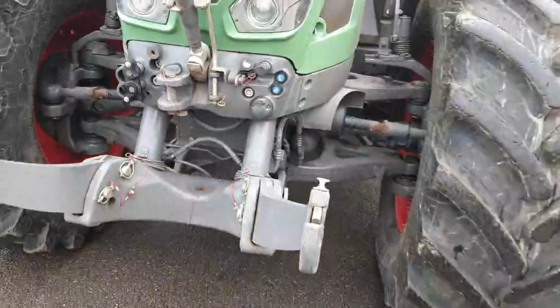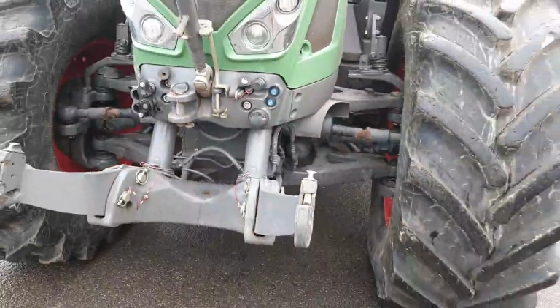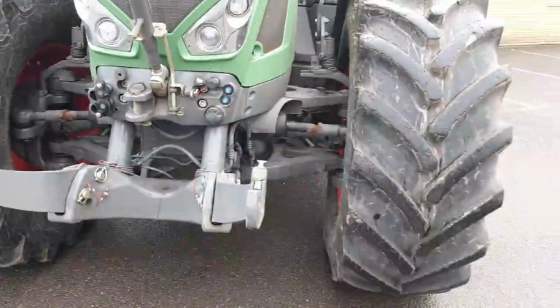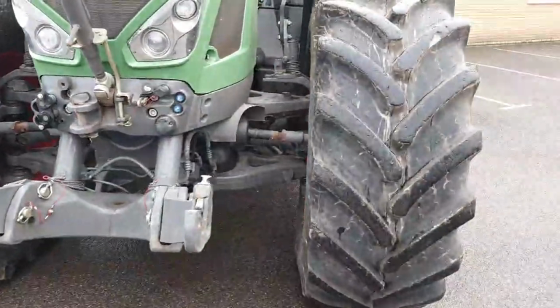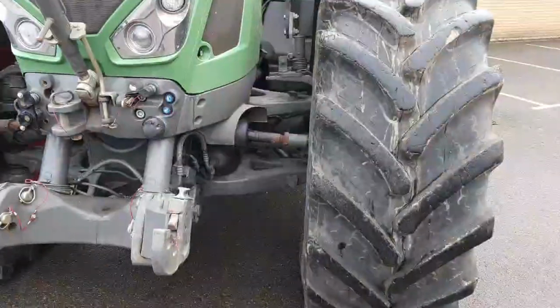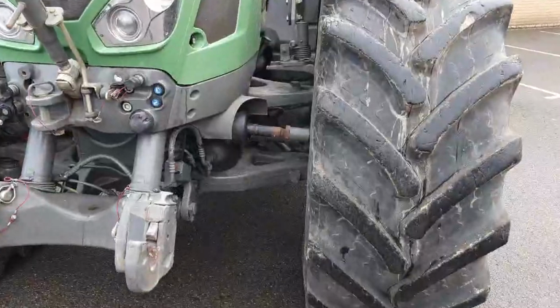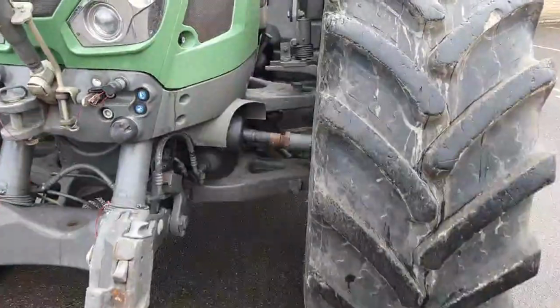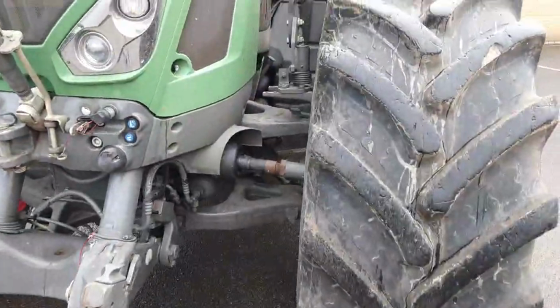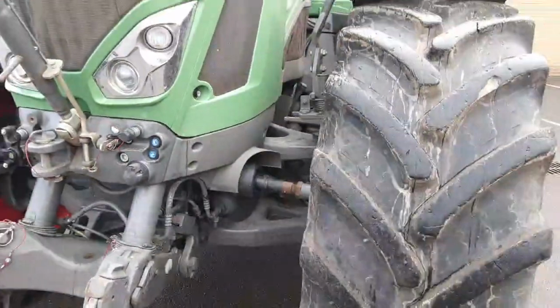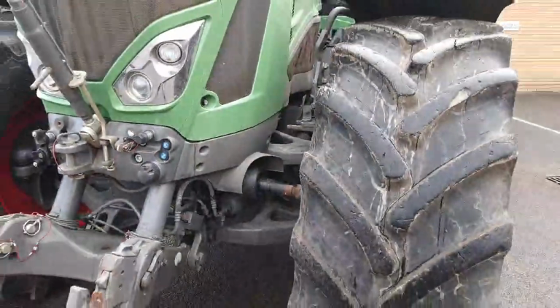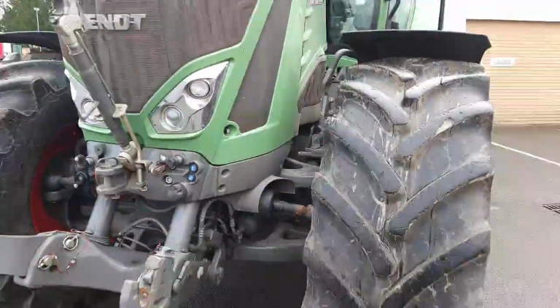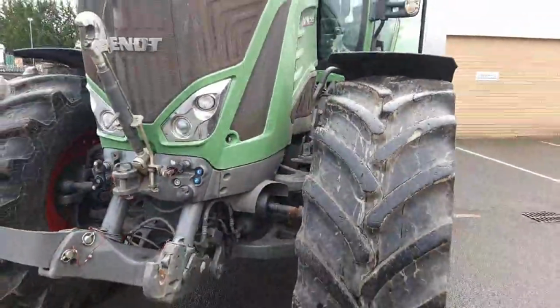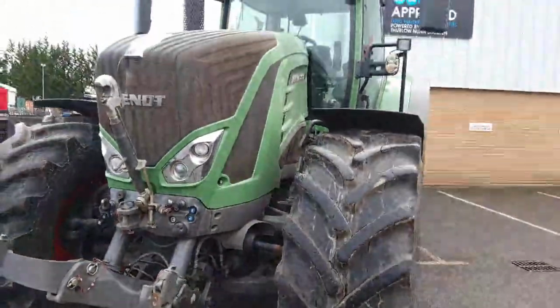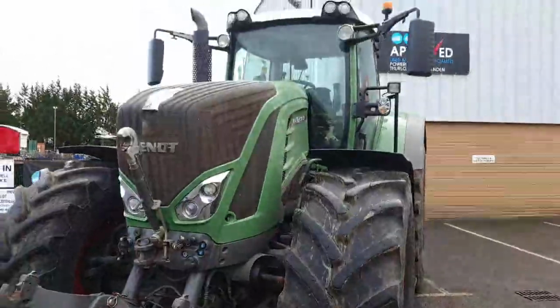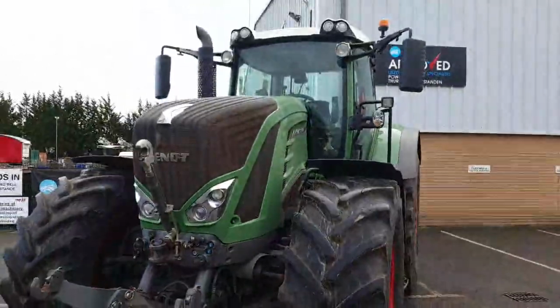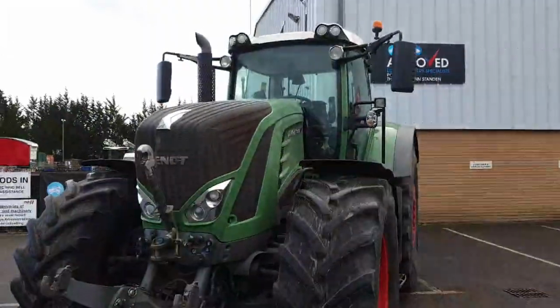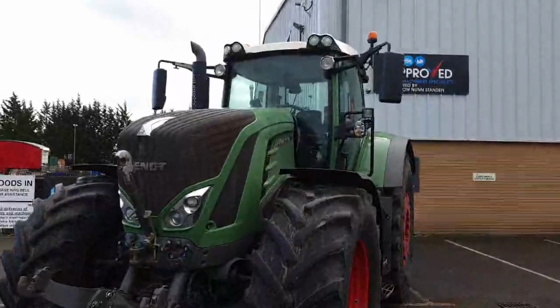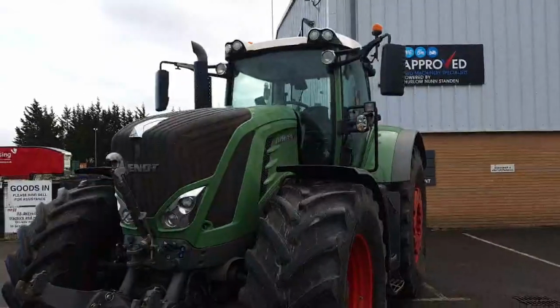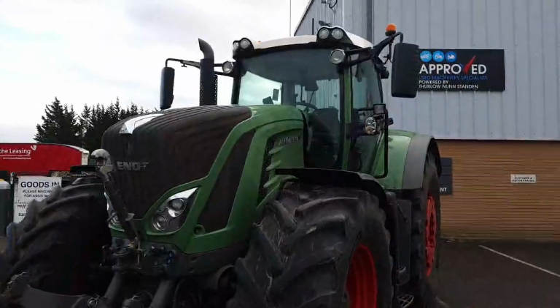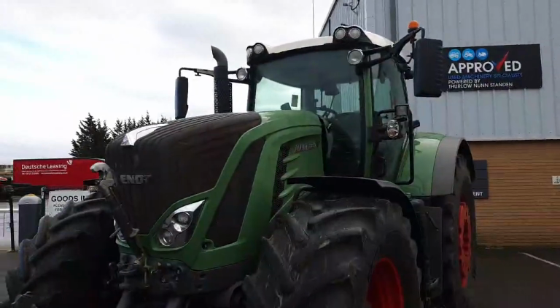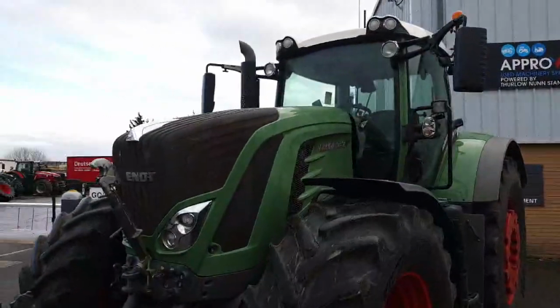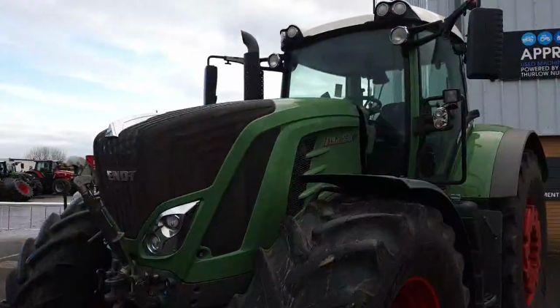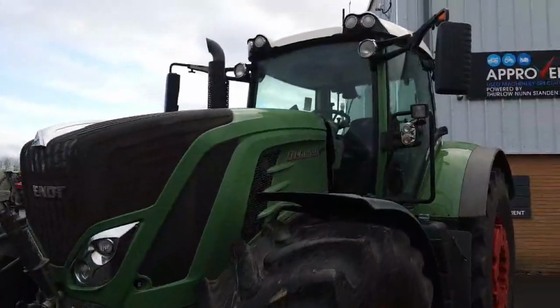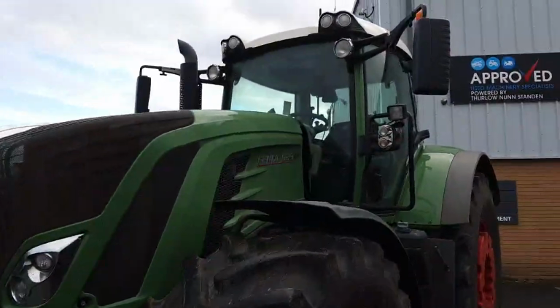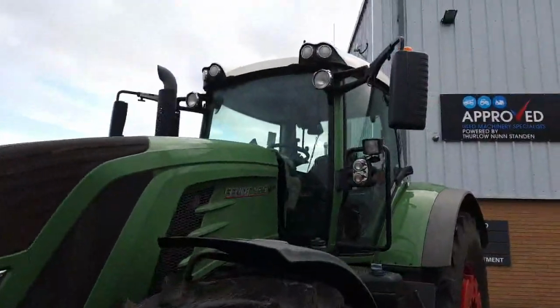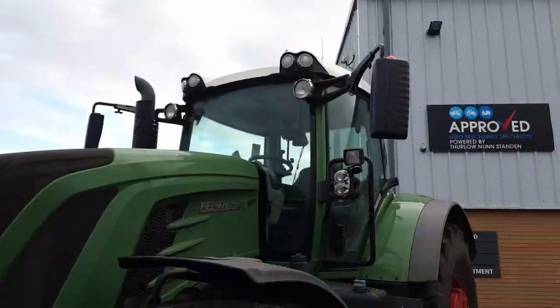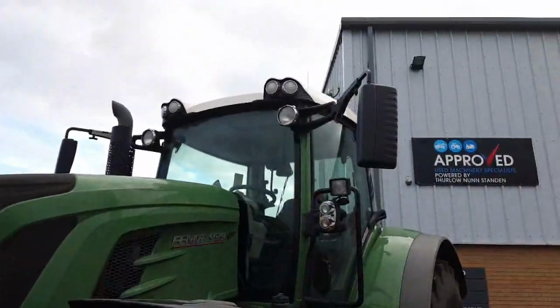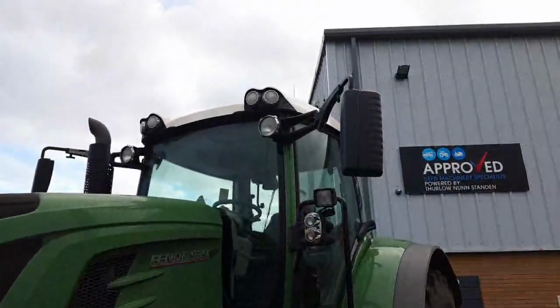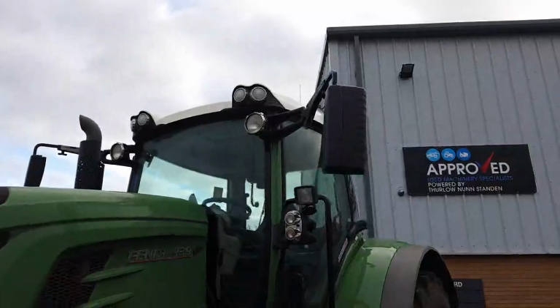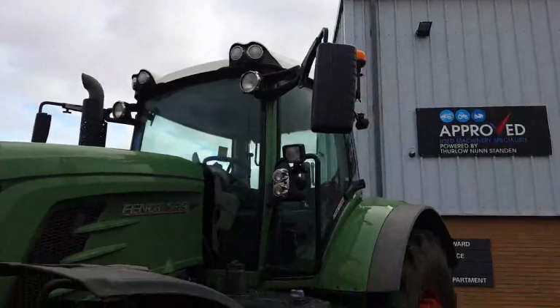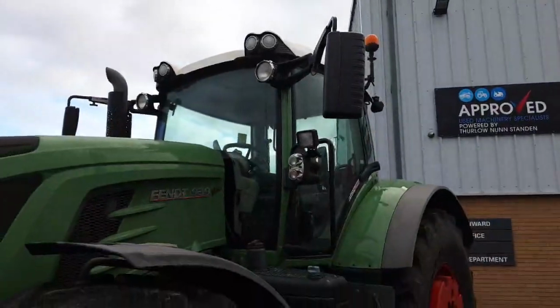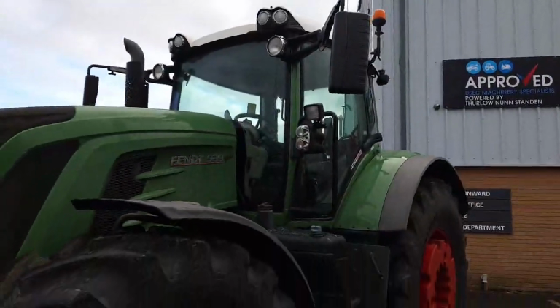It's a double wishbone suspended front axle and it rides really nicely. It's just come into our depot in really good condition. Front bodywork is in really good condition, same as the cab glass. It has halogen front work lights.